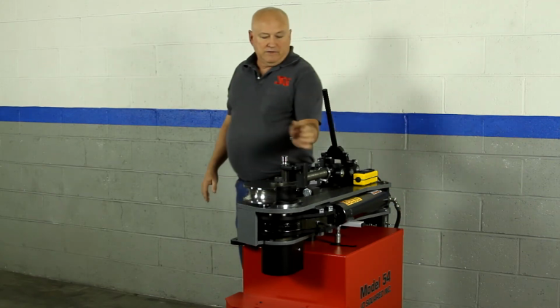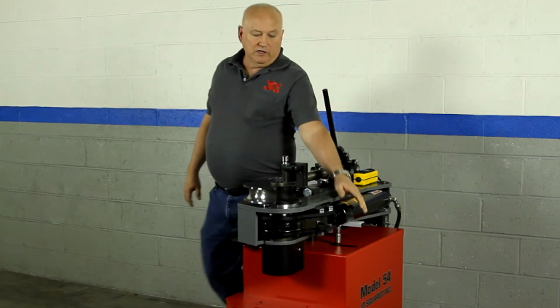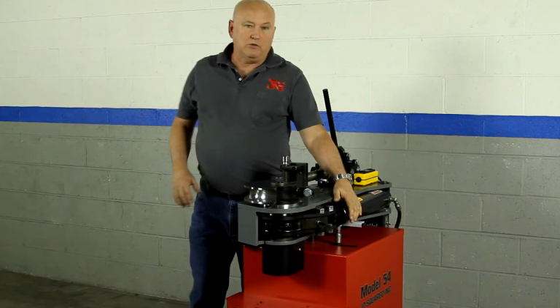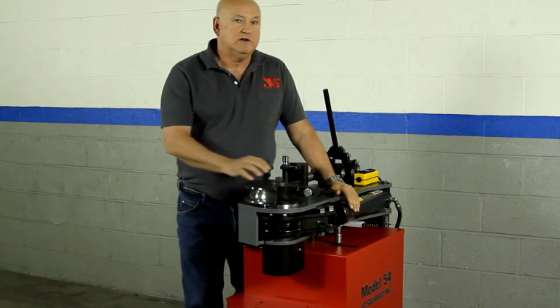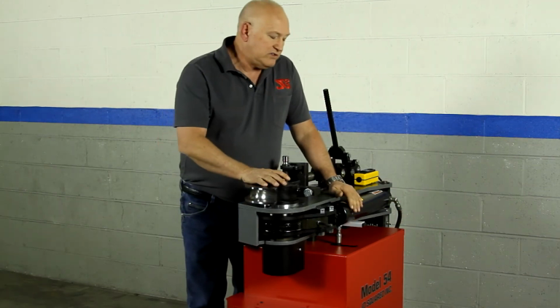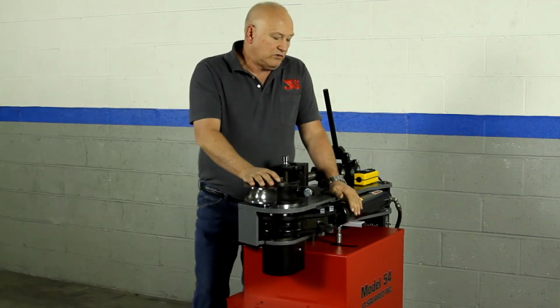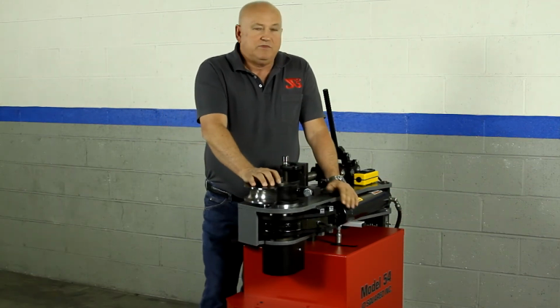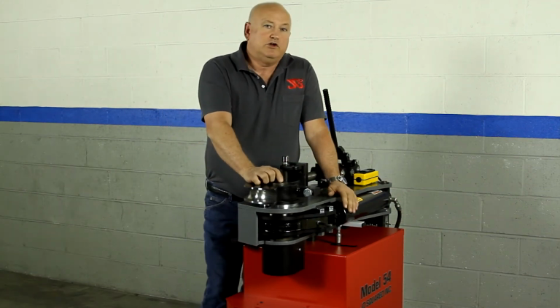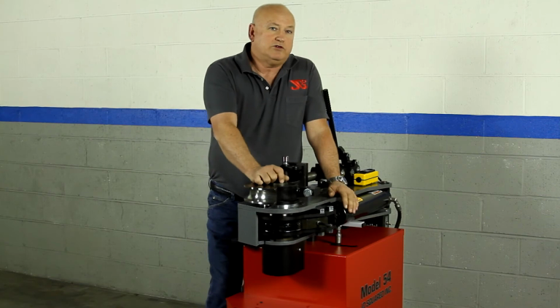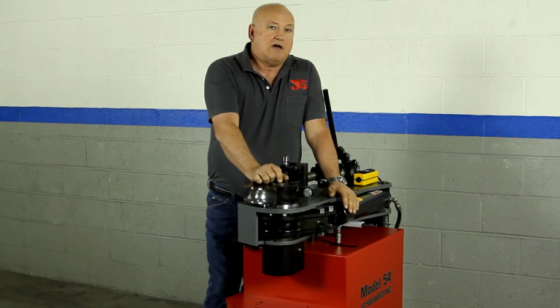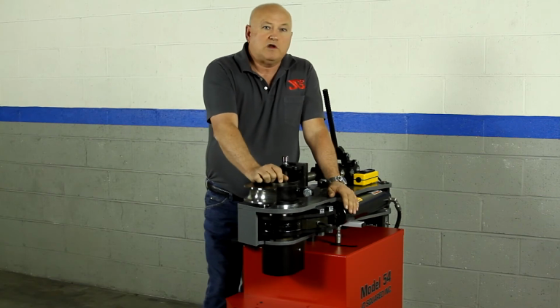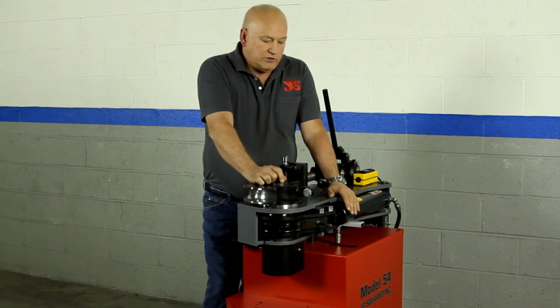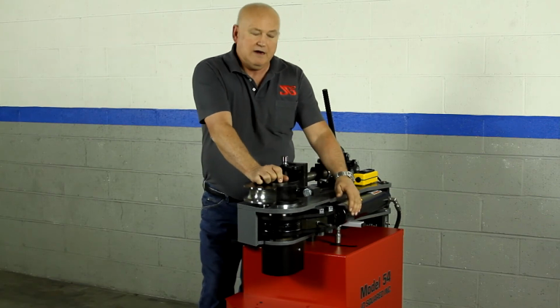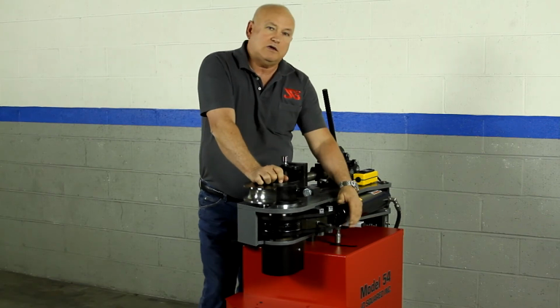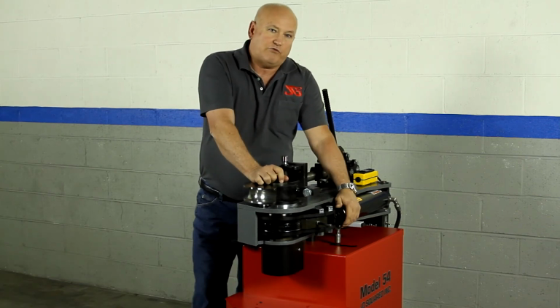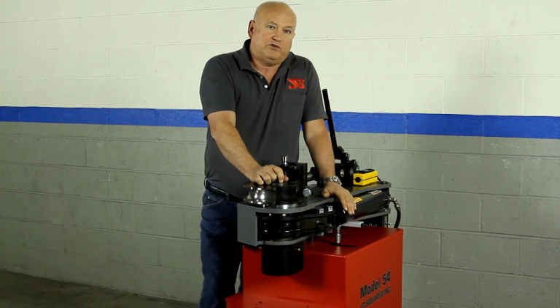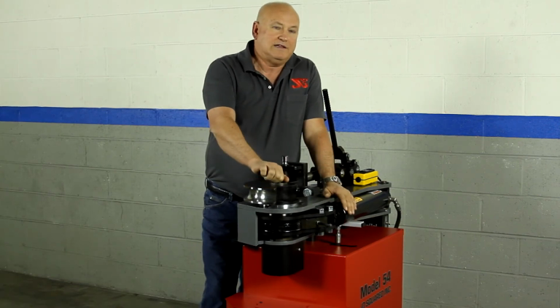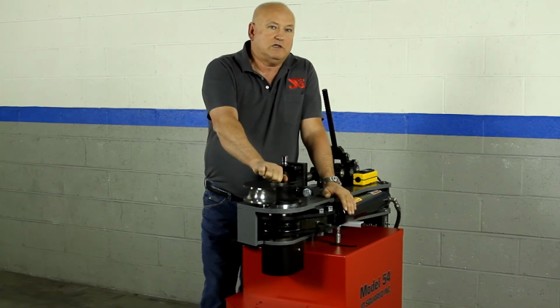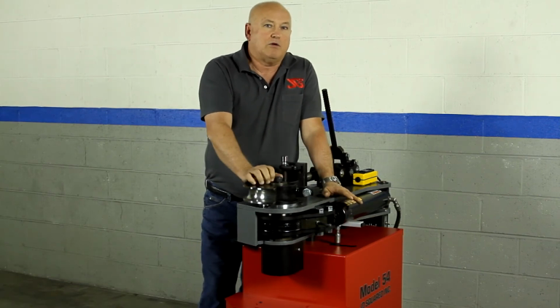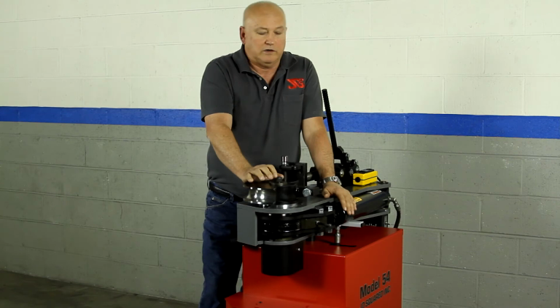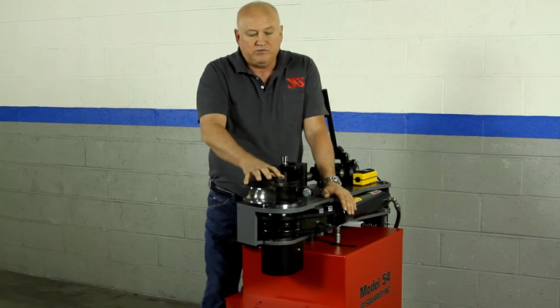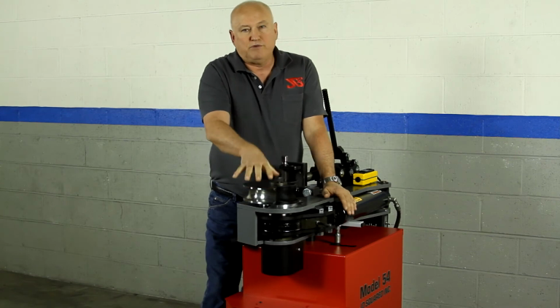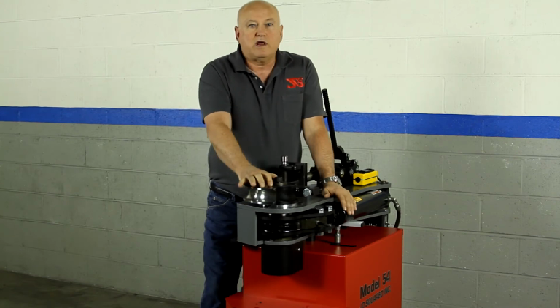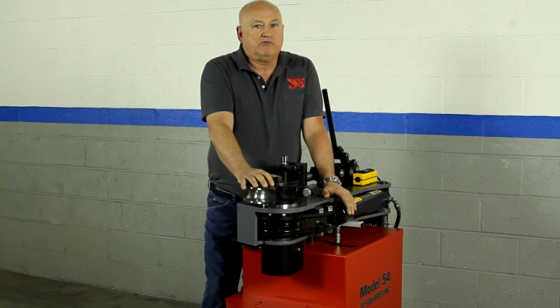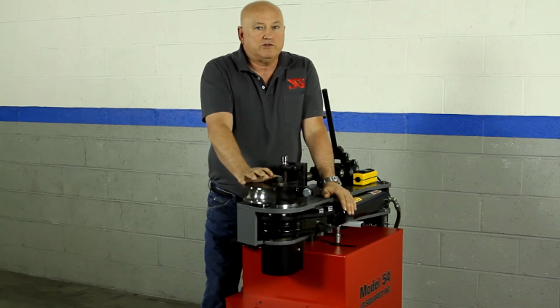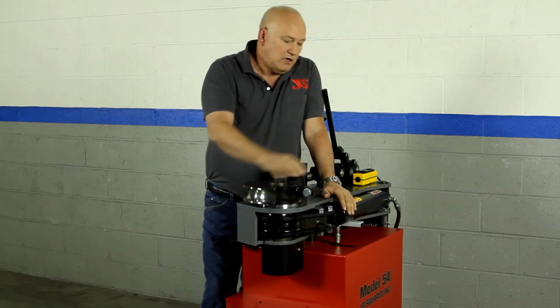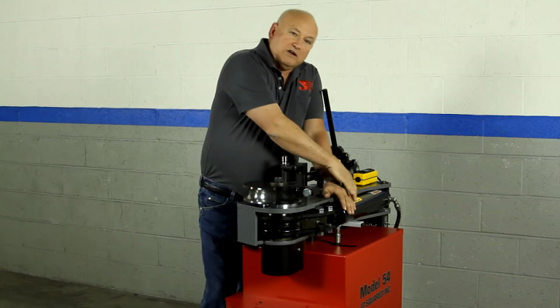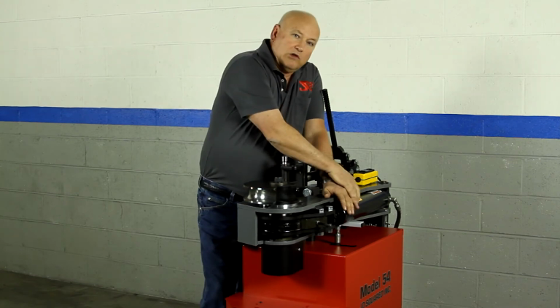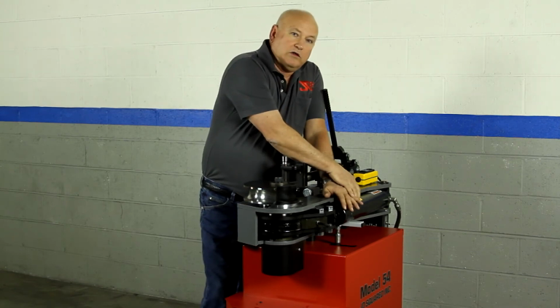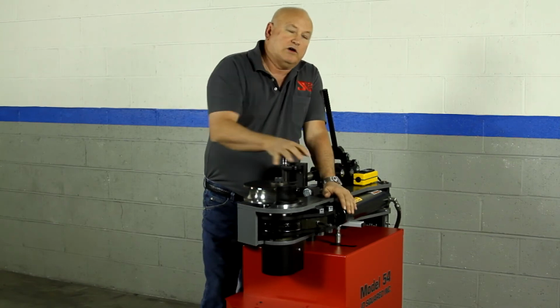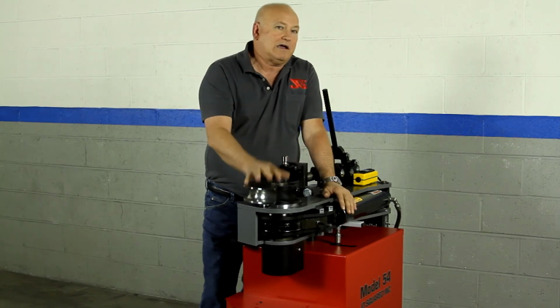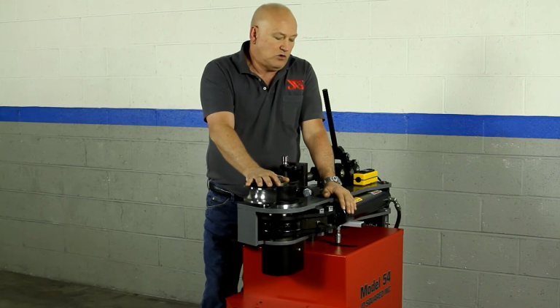At the cylinder, we use USA-made cylinders in 2-inch, 2.5, and 3-inch. The standard machine comes with a 3-inch cylinder, and that's actually the power cylinder. Since the bender is ready to bend 3-inch tubing, we would need the large cylinder to generate that kind of torque.